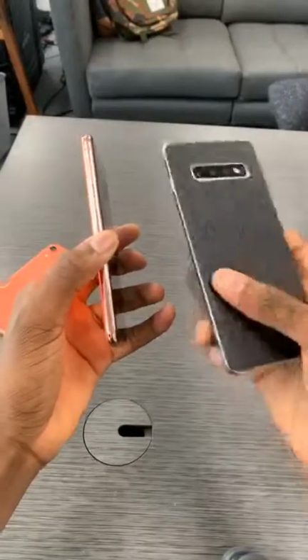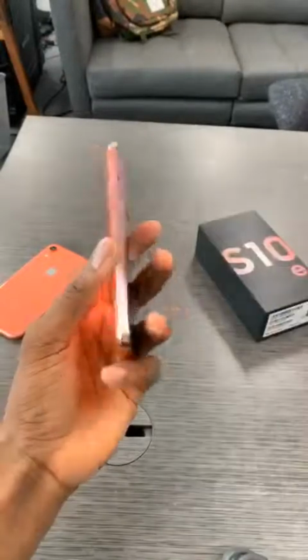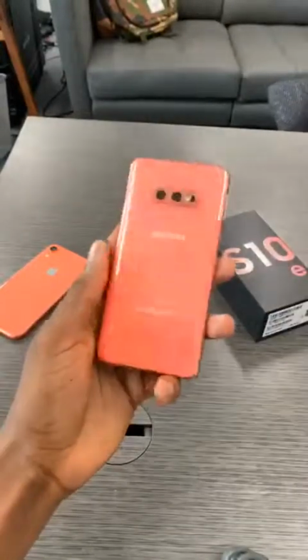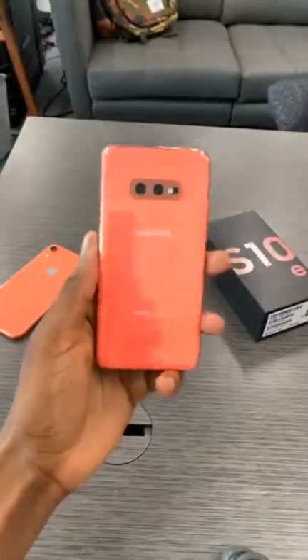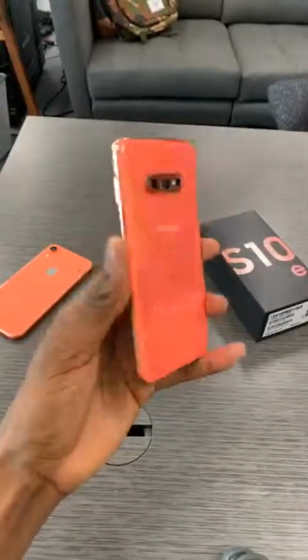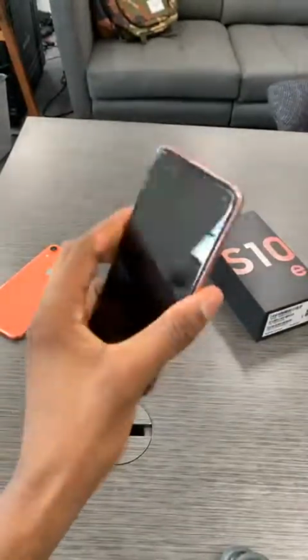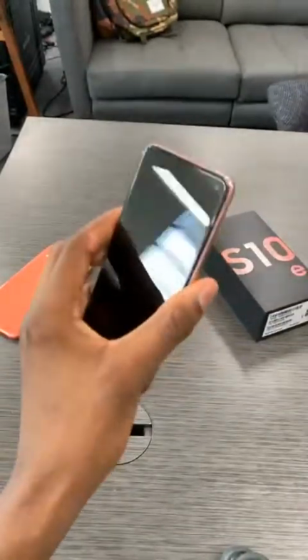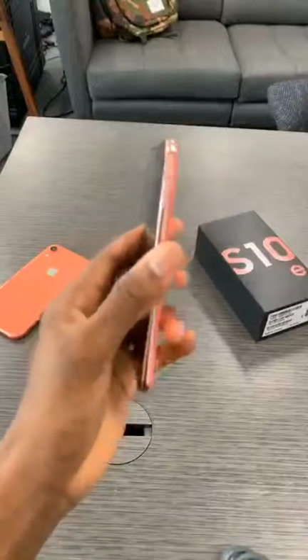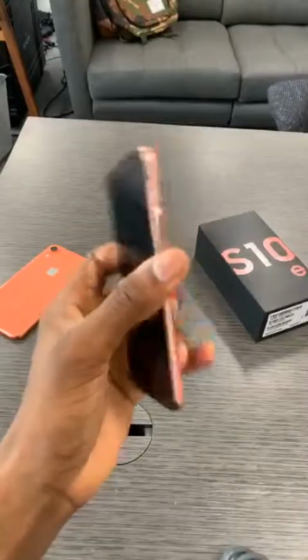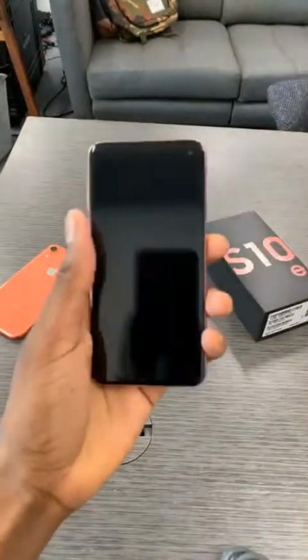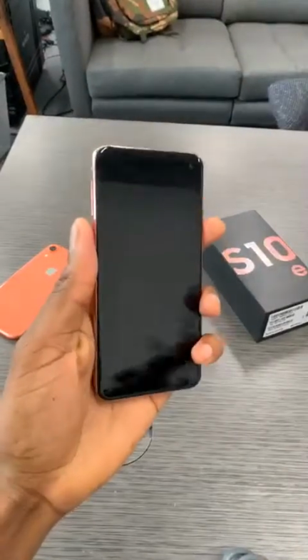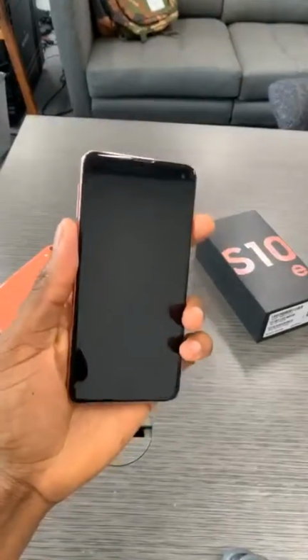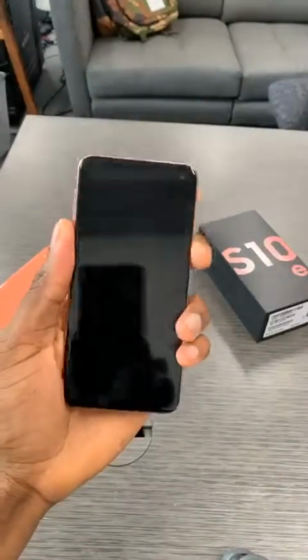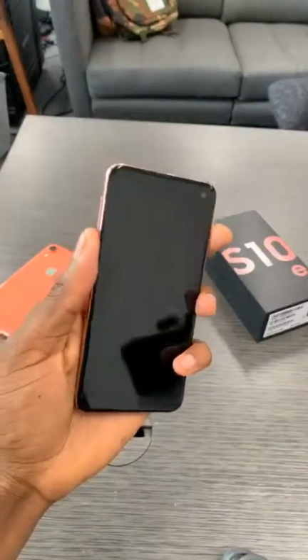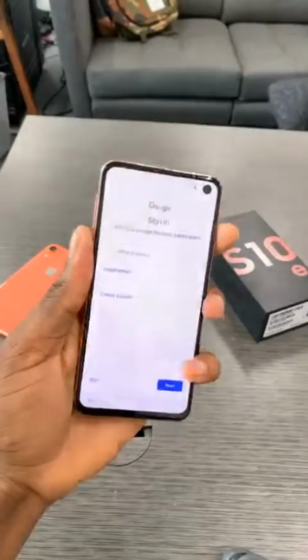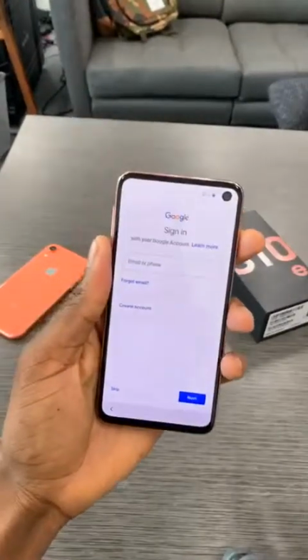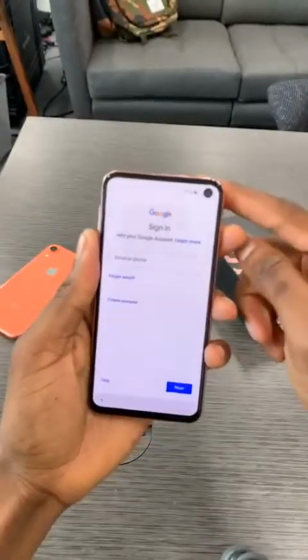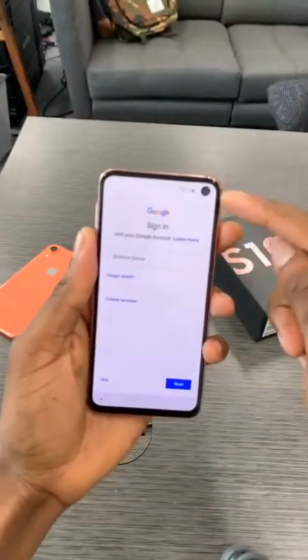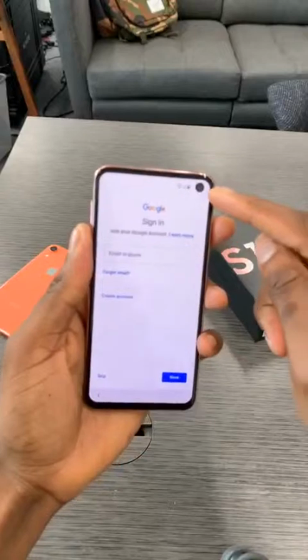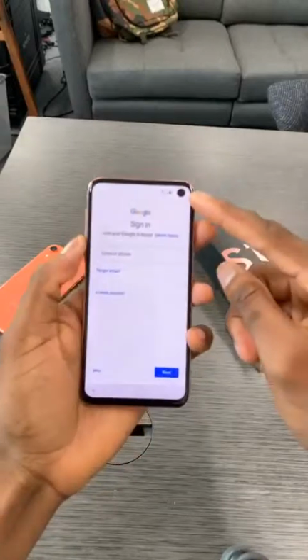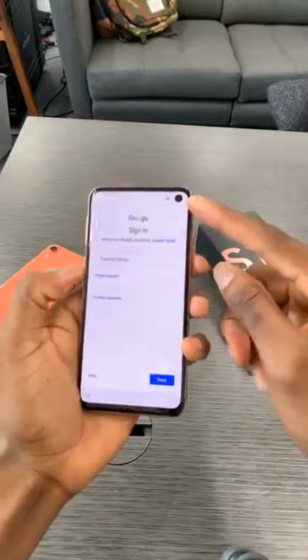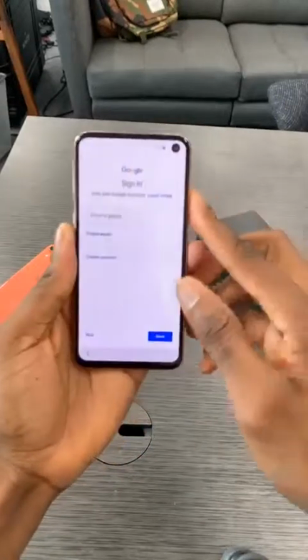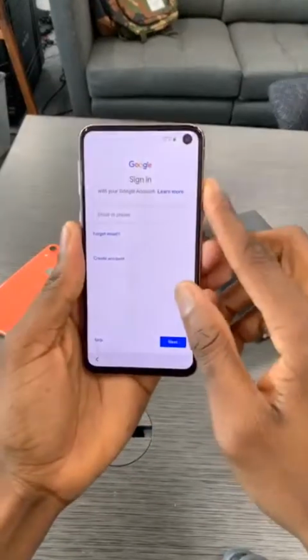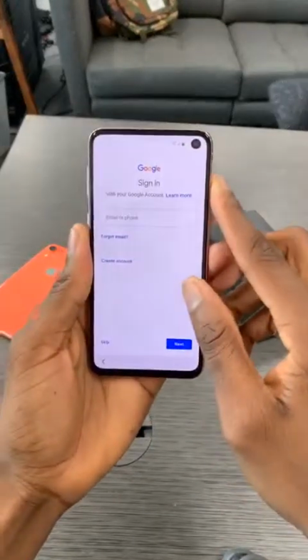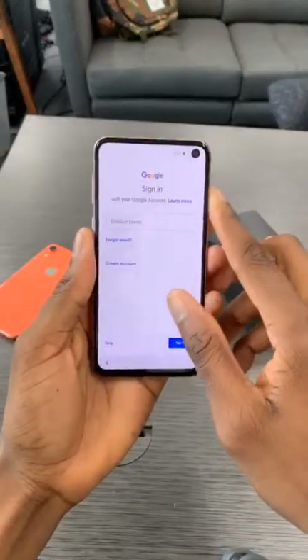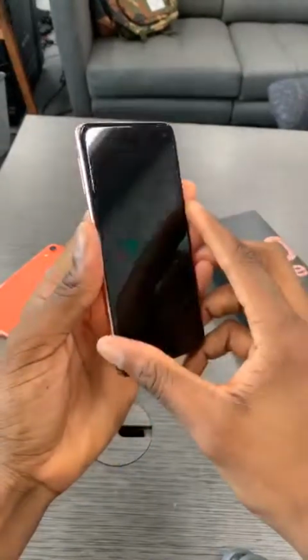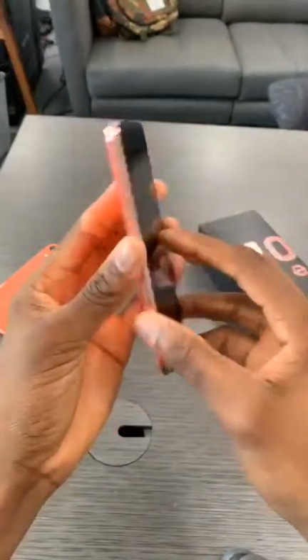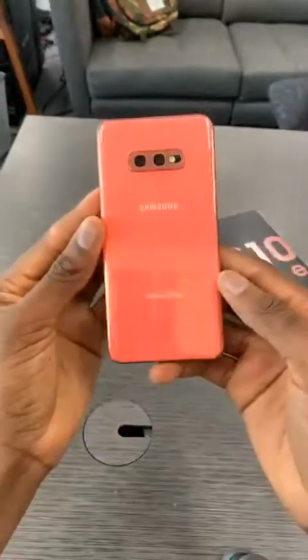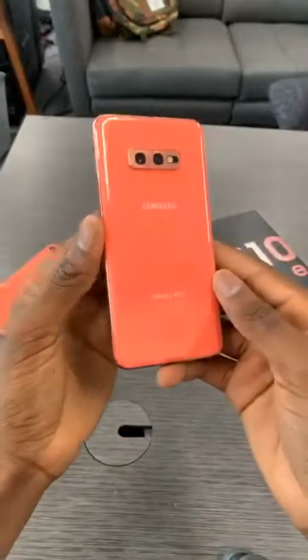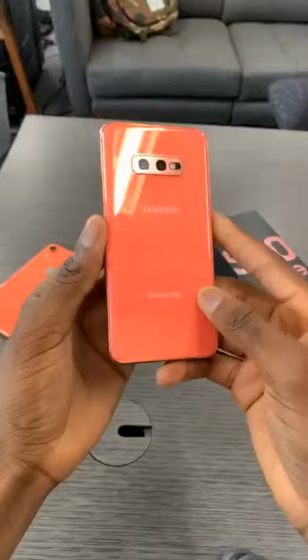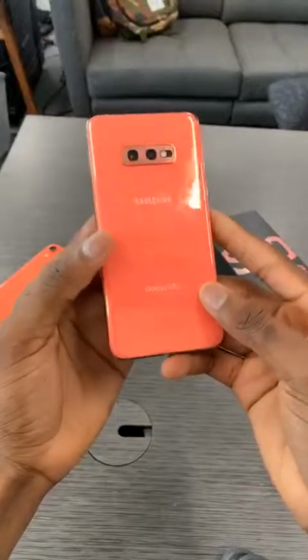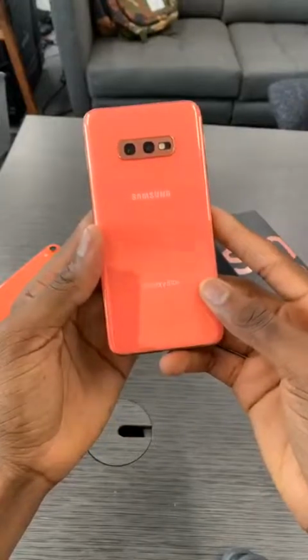You guys know I like matte black everything — I'm usually all black everything. But sometimes you just gotta go a little rogue with it. Also I'm excited to see what kind of wallpapers I can get with the single camera instead of the dual front camera.